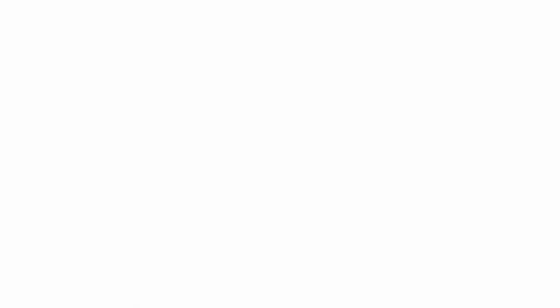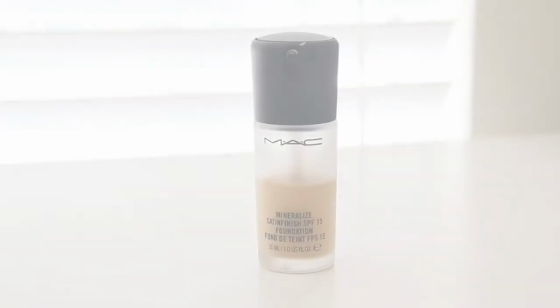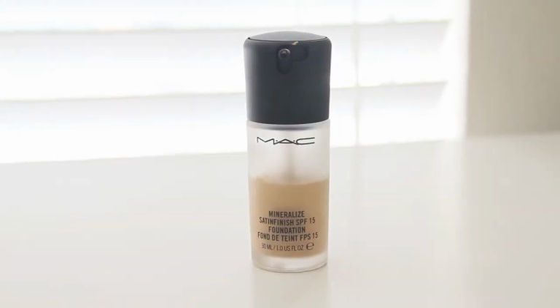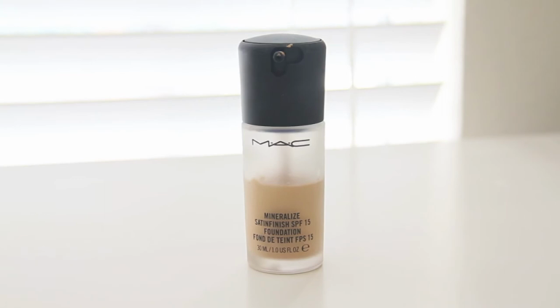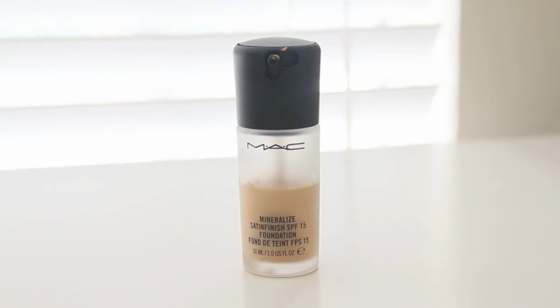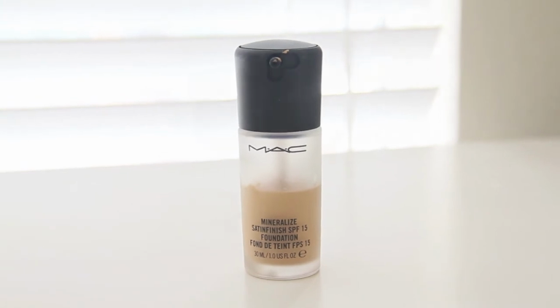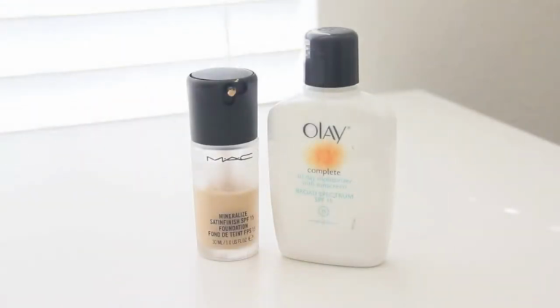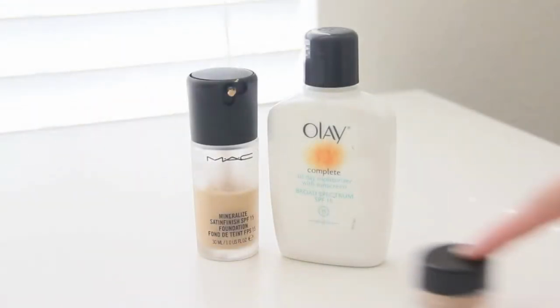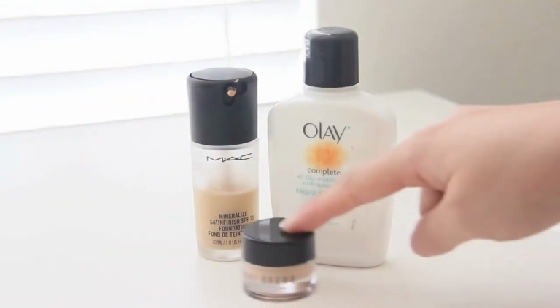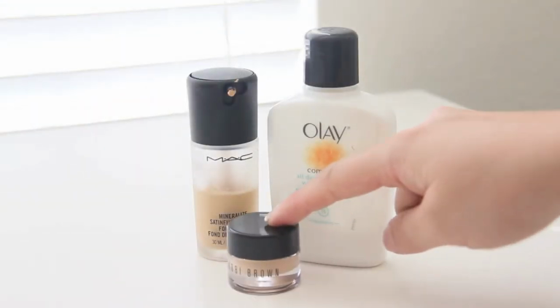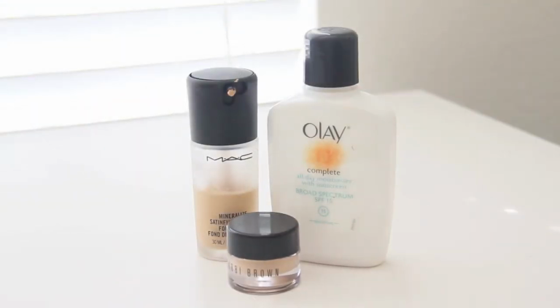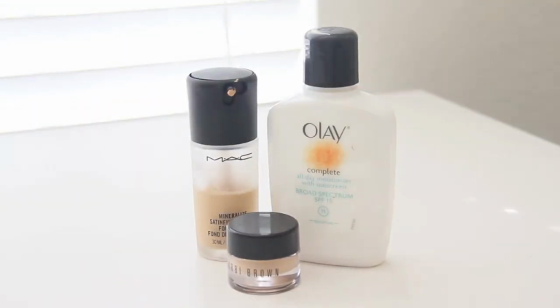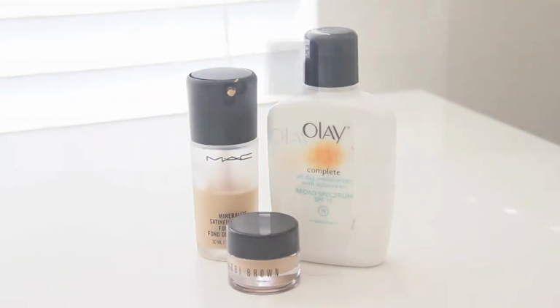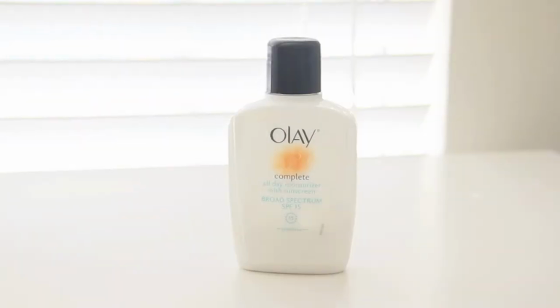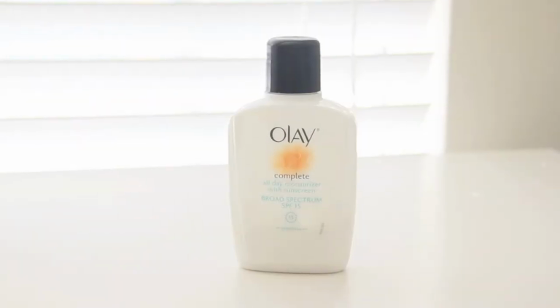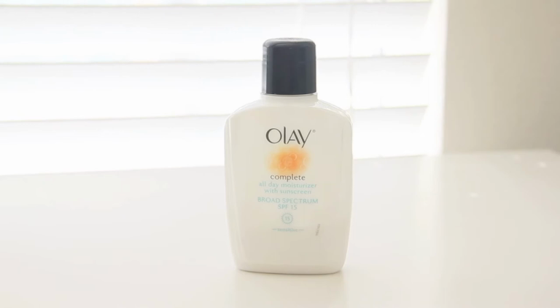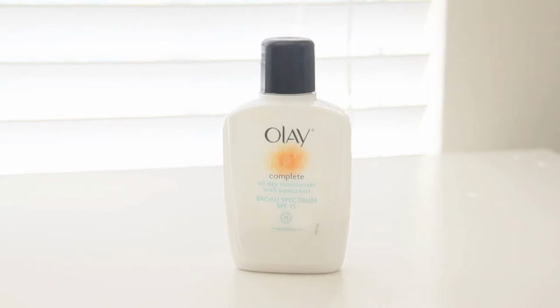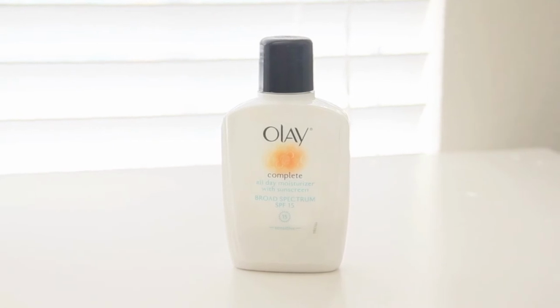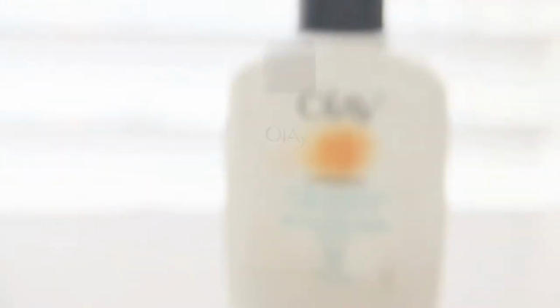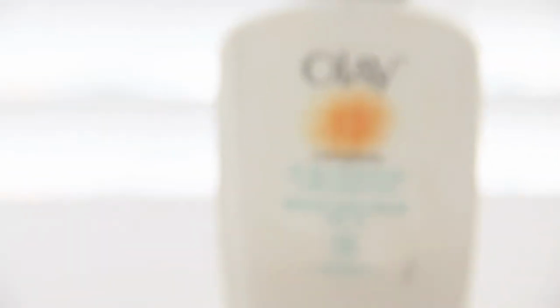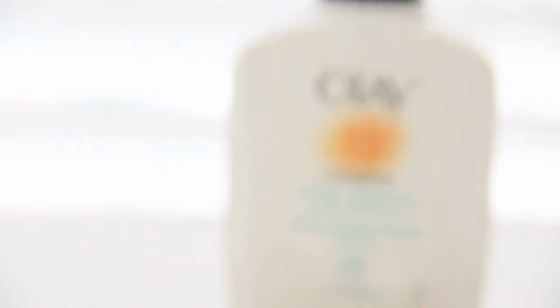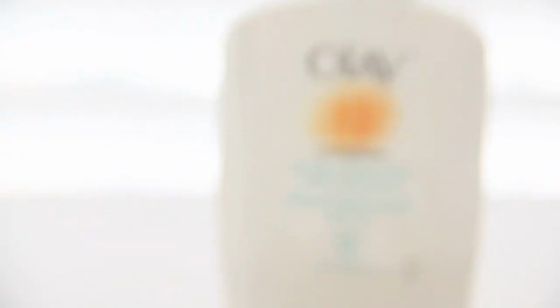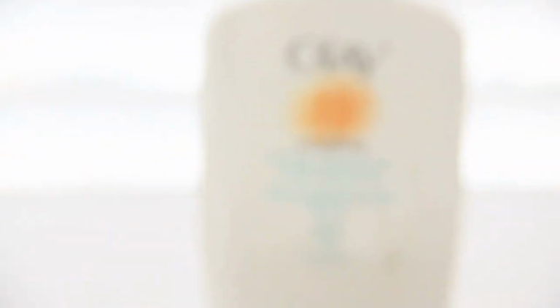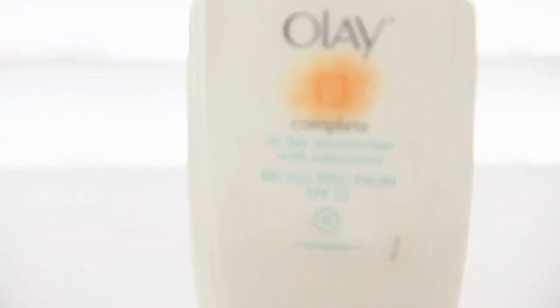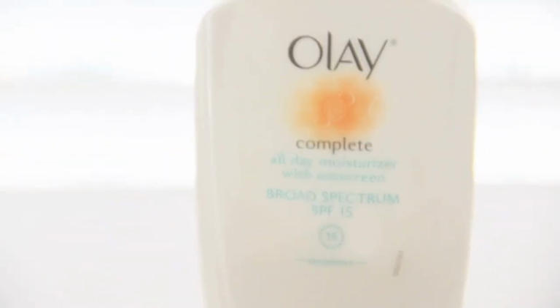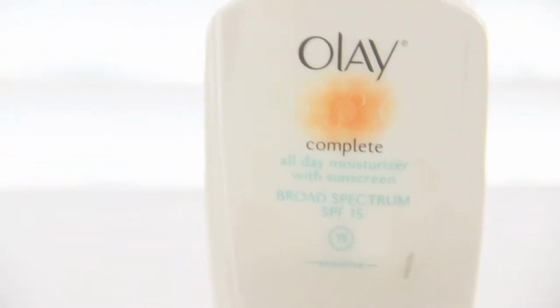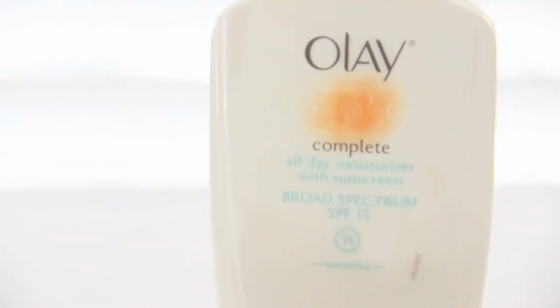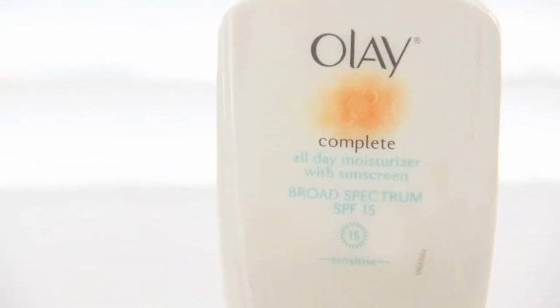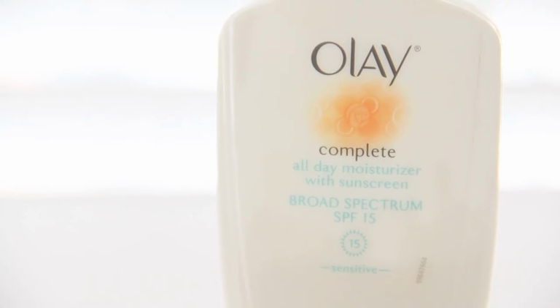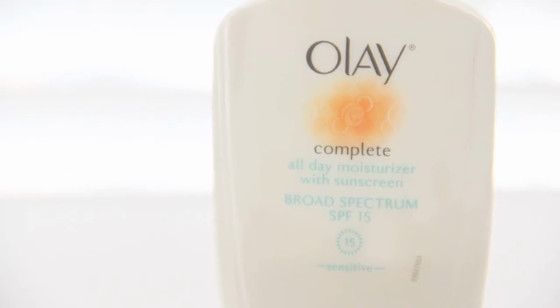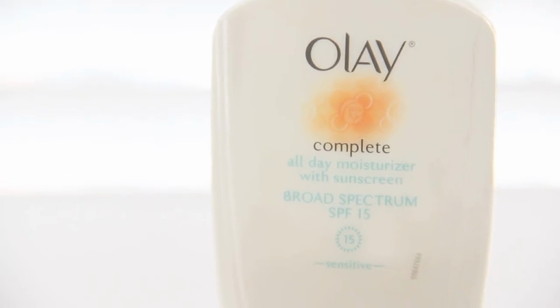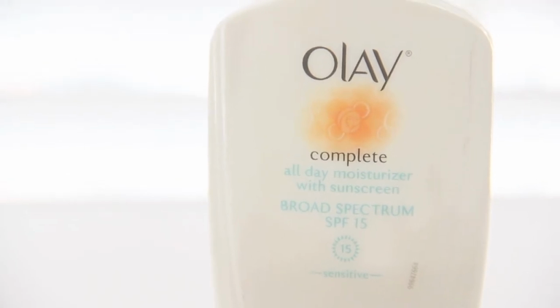To make this foundation really work its magic, I turned it into a tinted moisturizer by adding a face lotion. I like using Olay's Complete Moisturizer because it works all day, it has SPF 15, and it's awesome for sensitive skin.